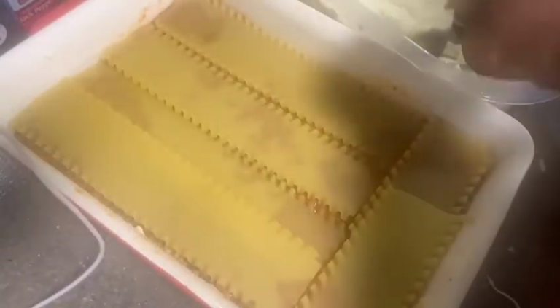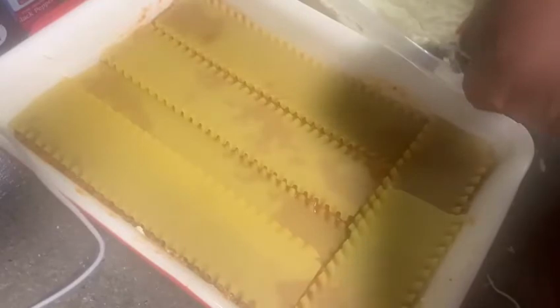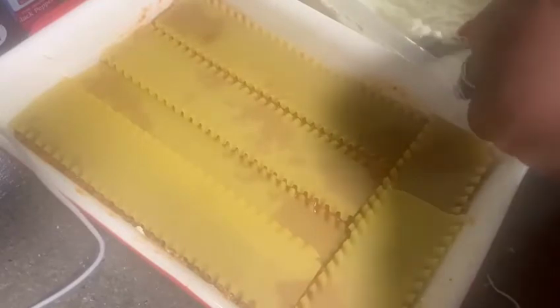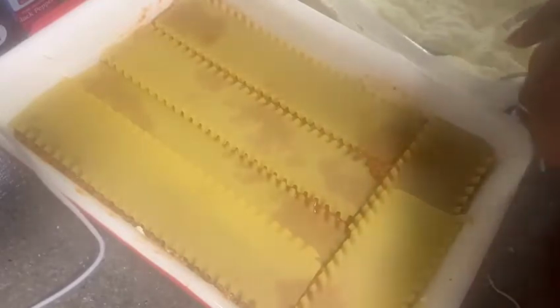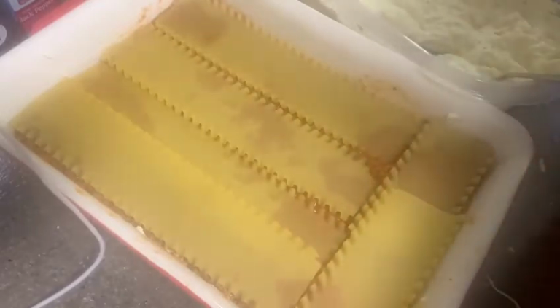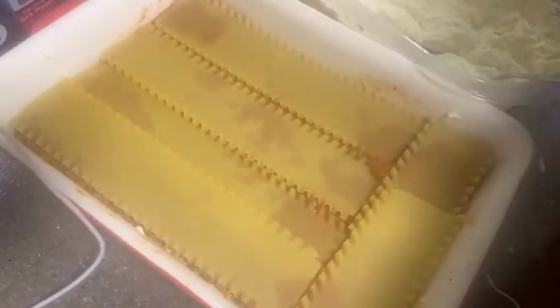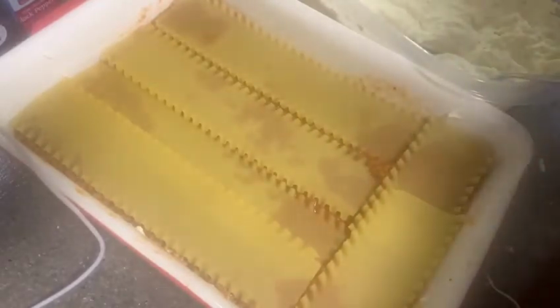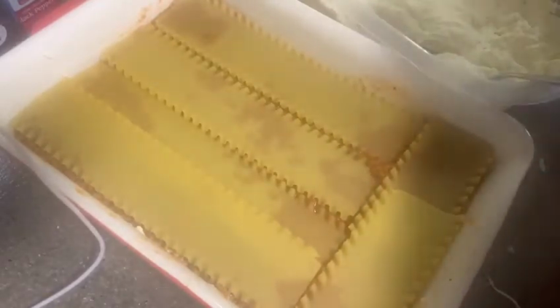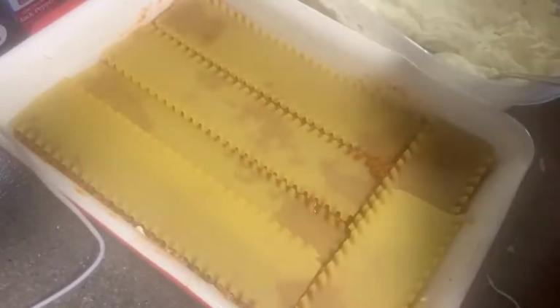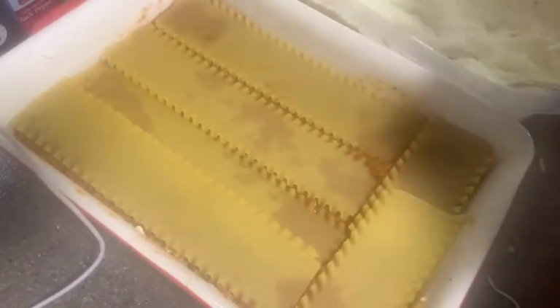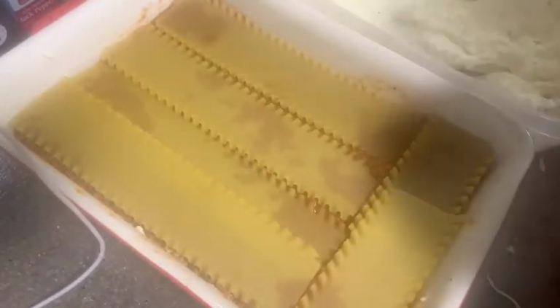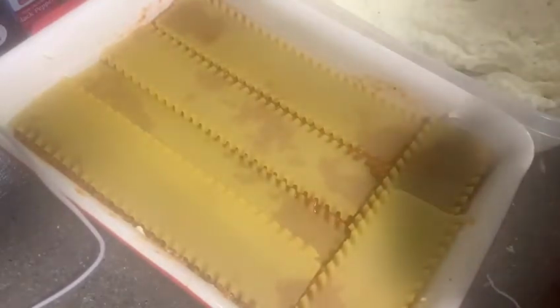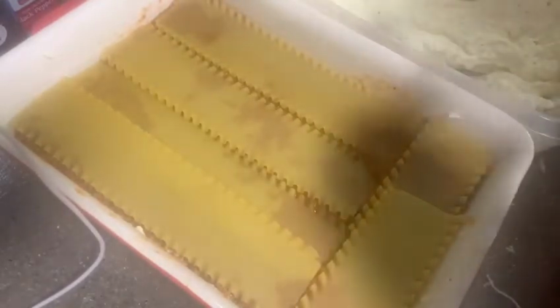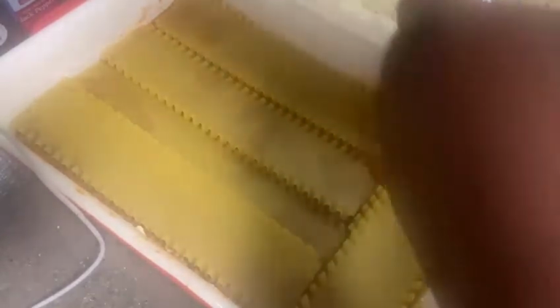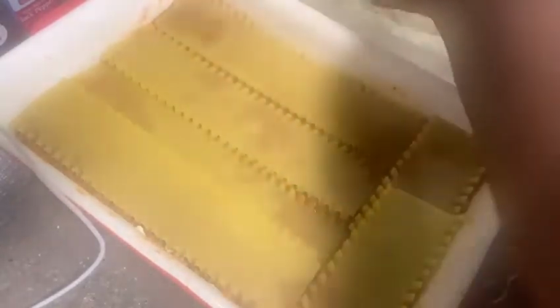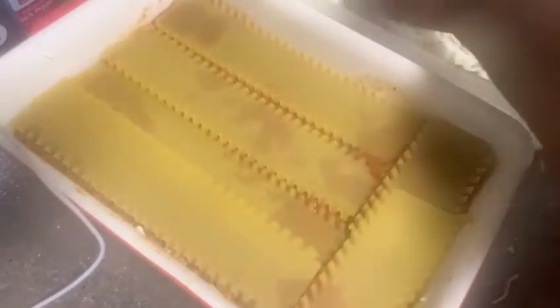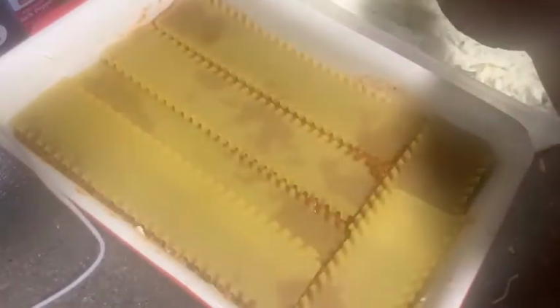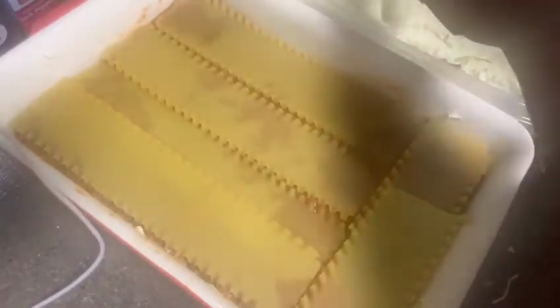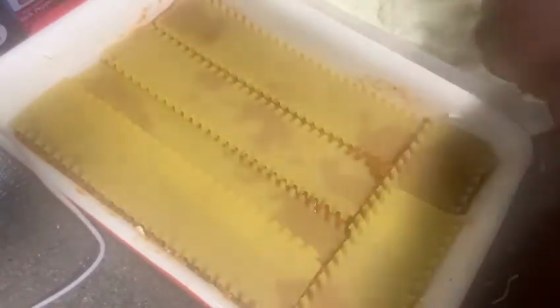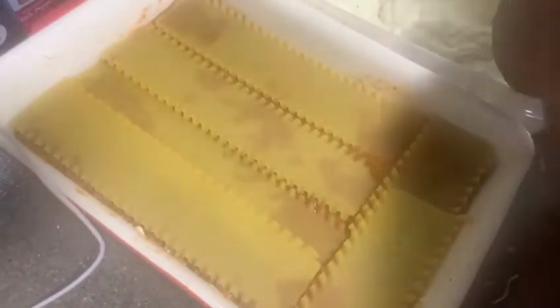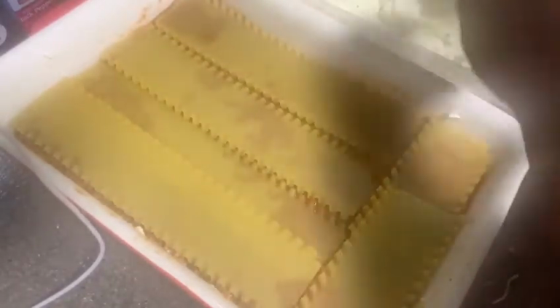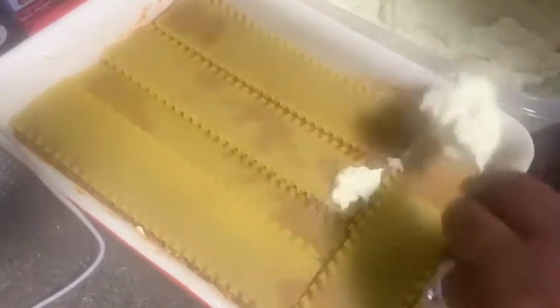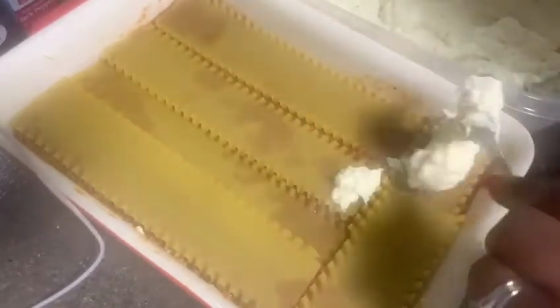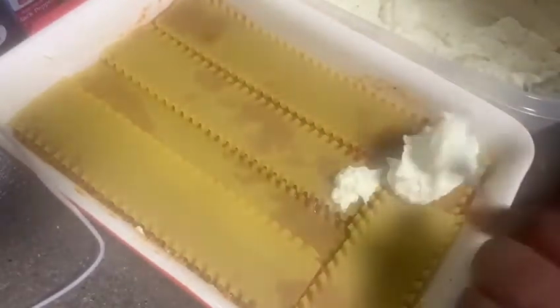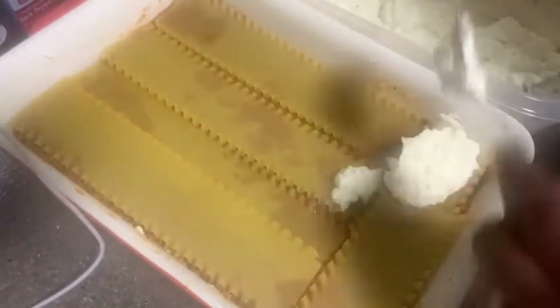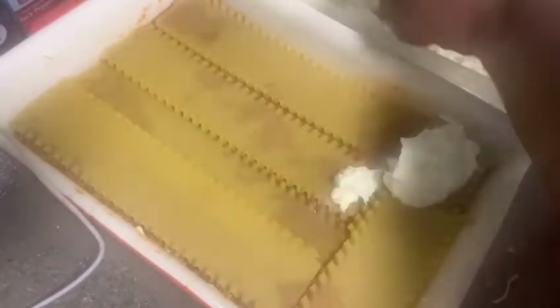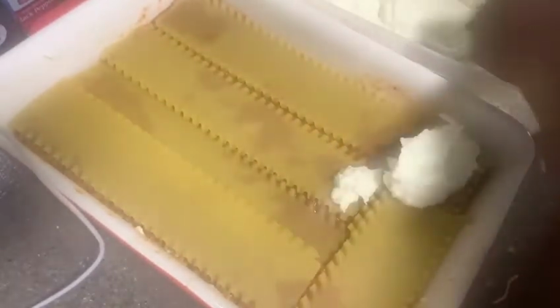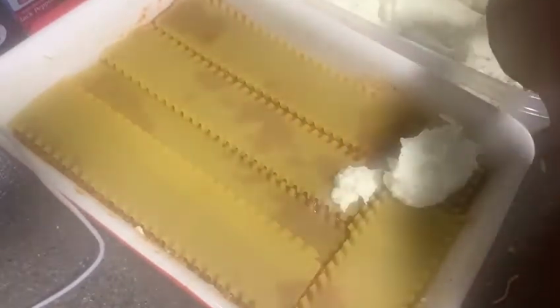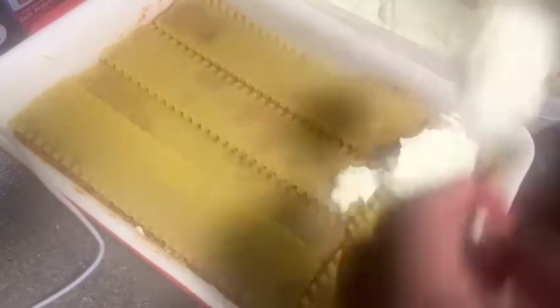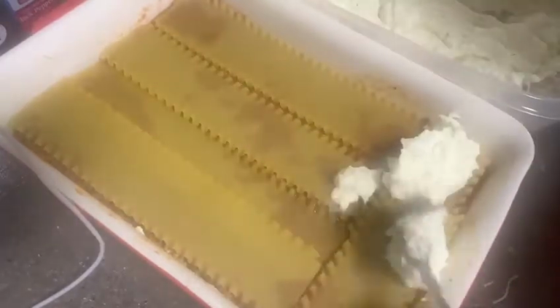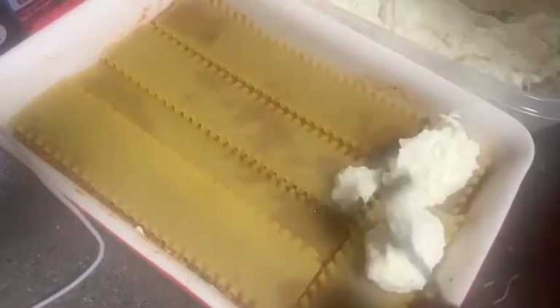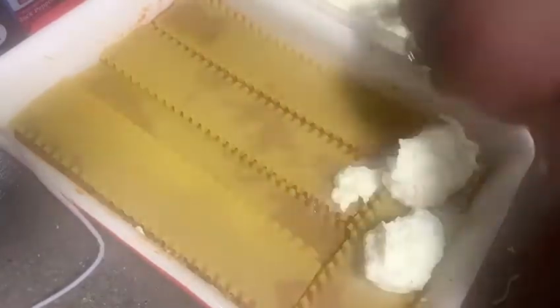You just want to layer everything — layer your noodles, your ricotta cheese, top it with your meat sauce. For this lasagna I did three layers.